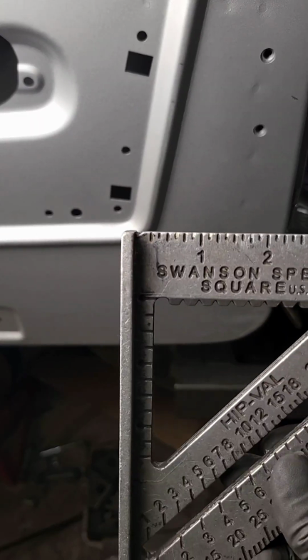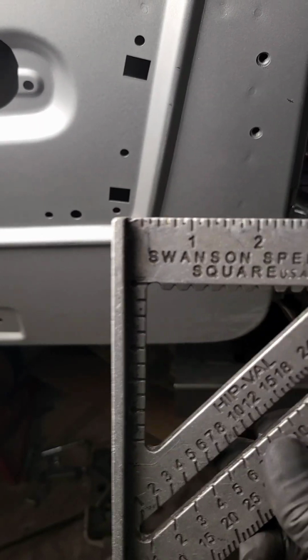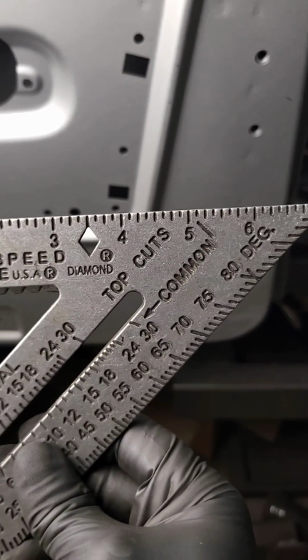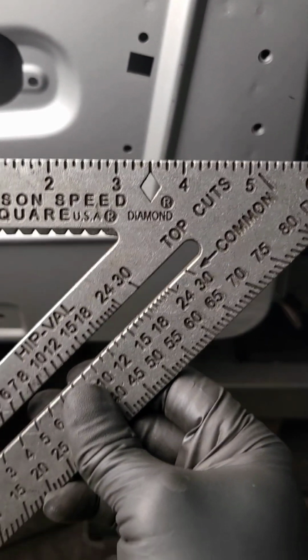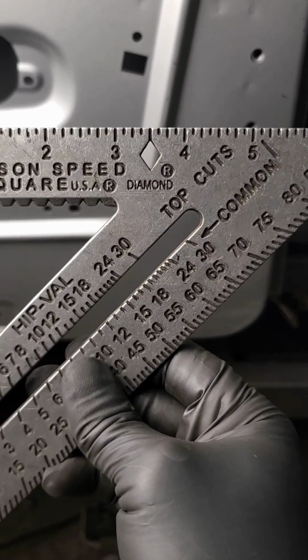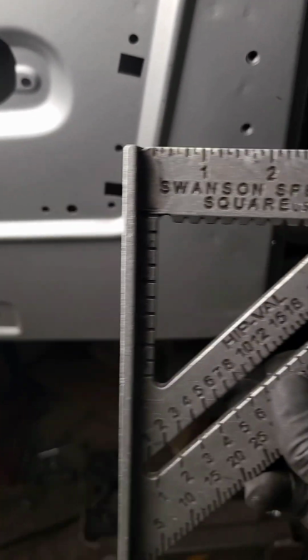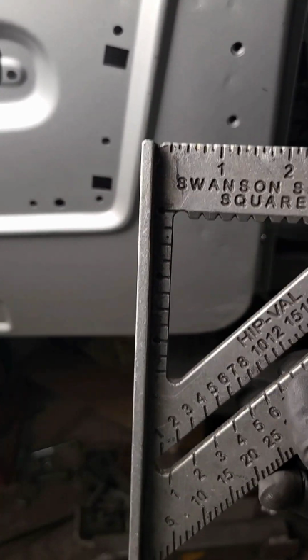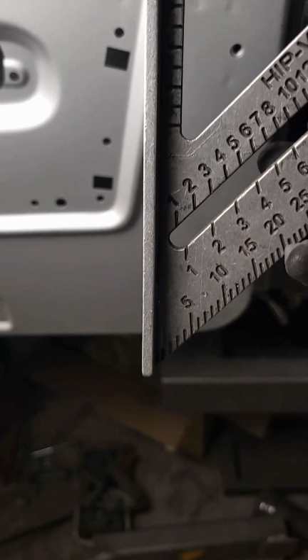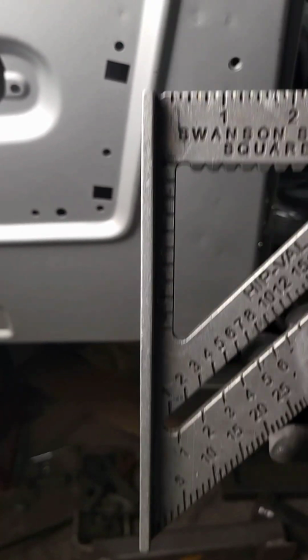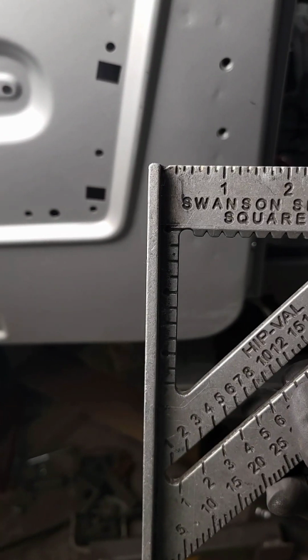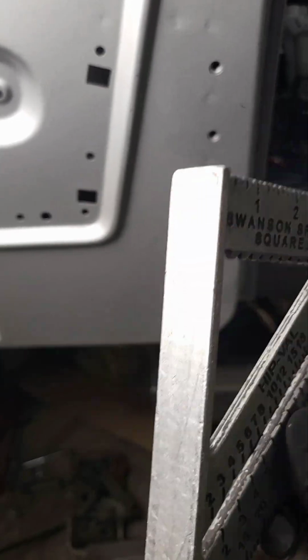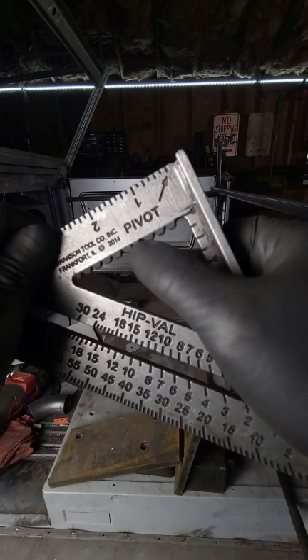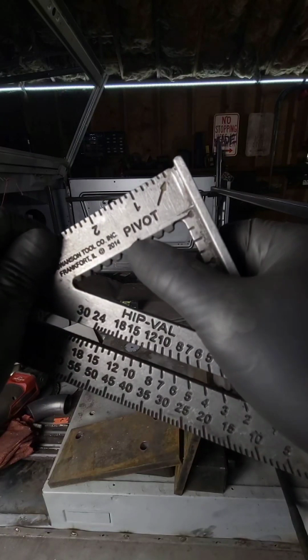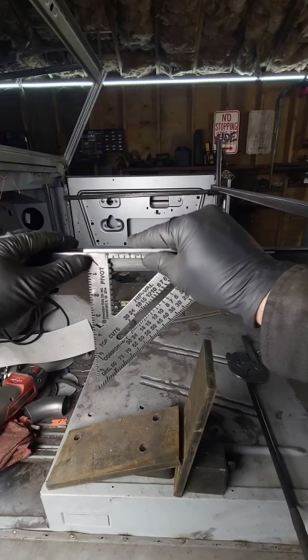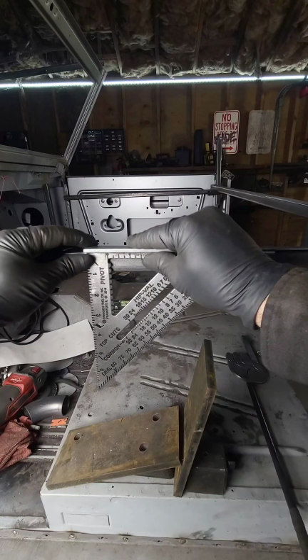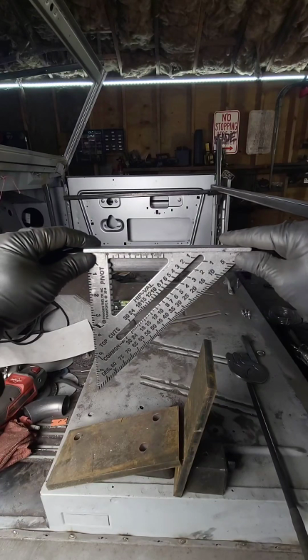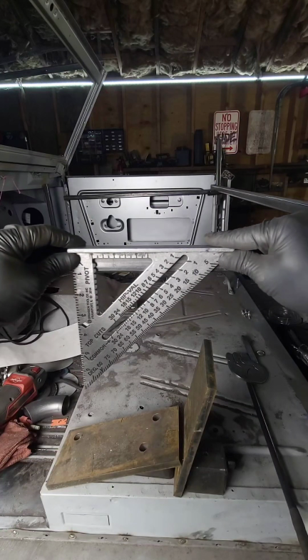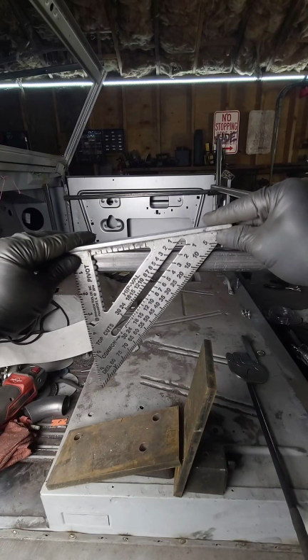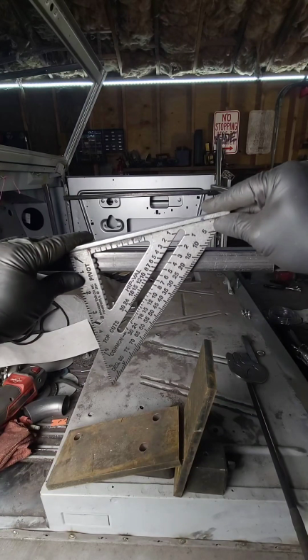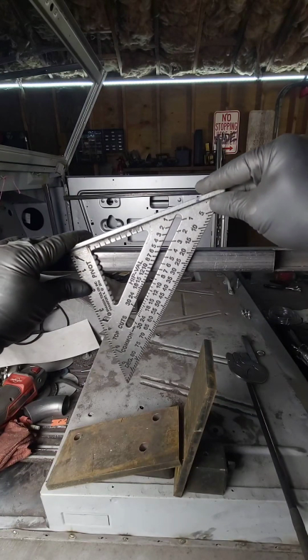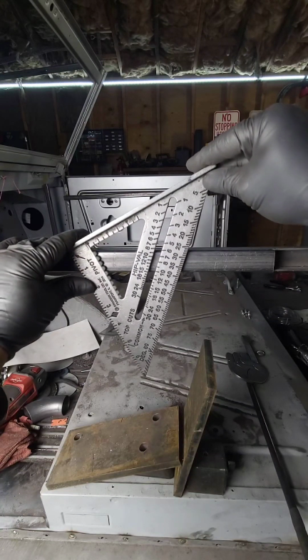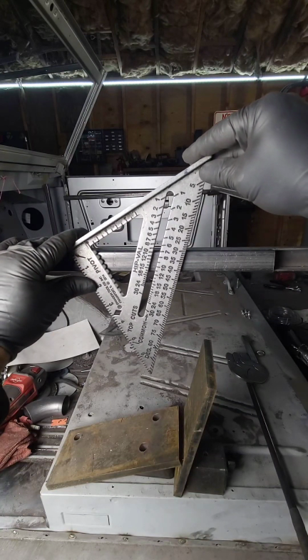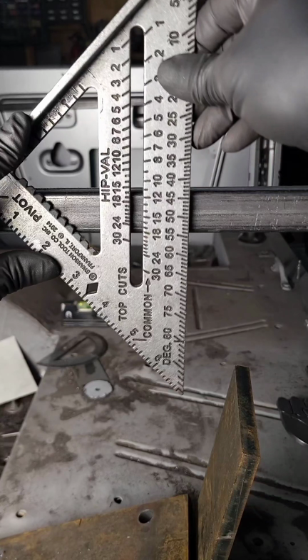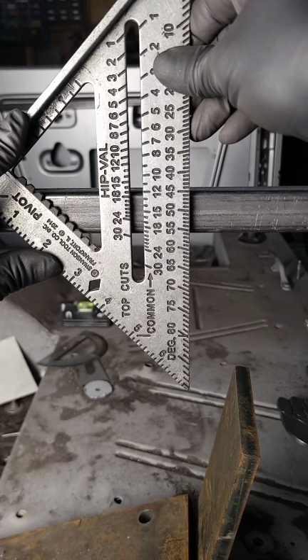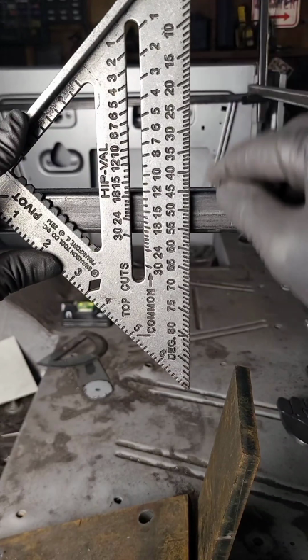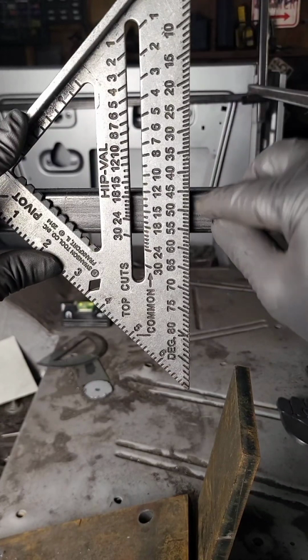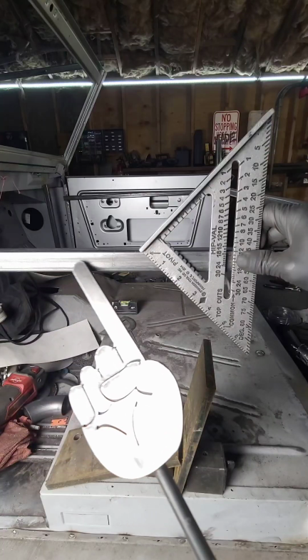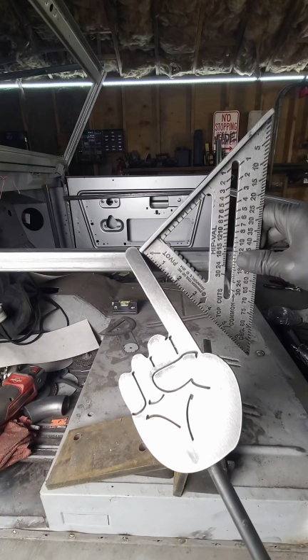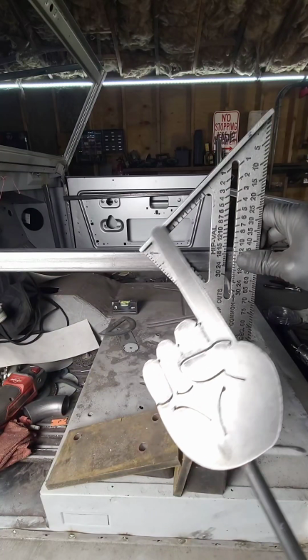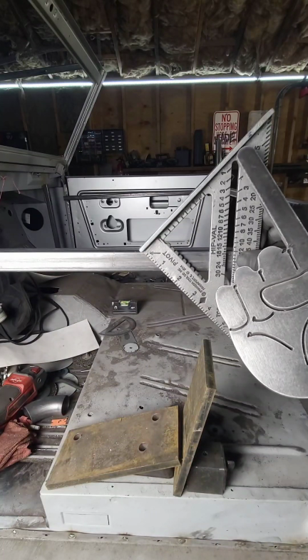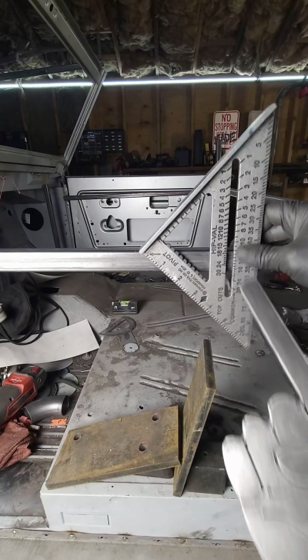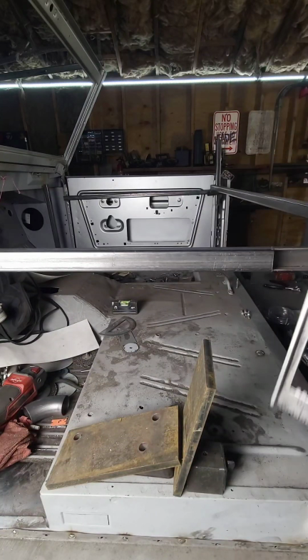Take this speed square for example. The angles of these two surfaces are 90 degrees from each other. You can also use the speed square to find angles by placing the tool on its pivot point and rotating off that point. If we need 45 degrees off of this surface, this is what it would look like.